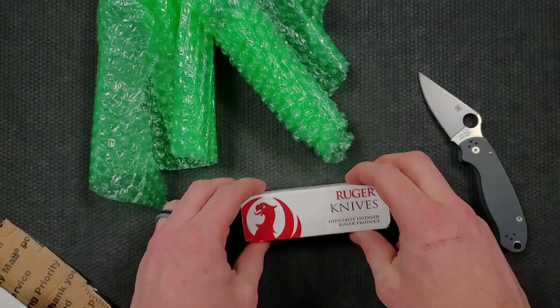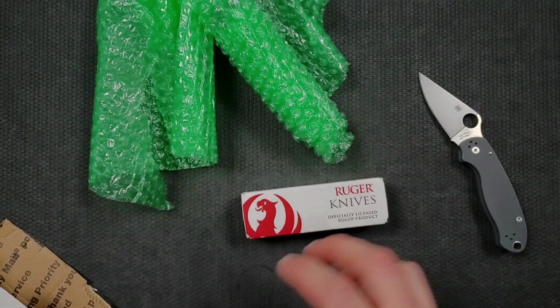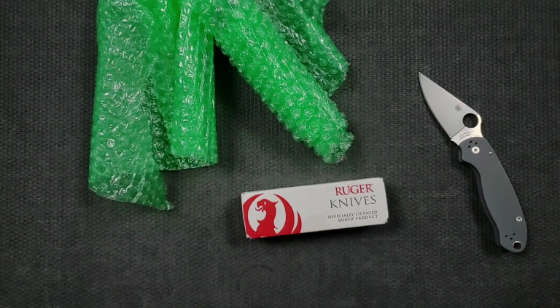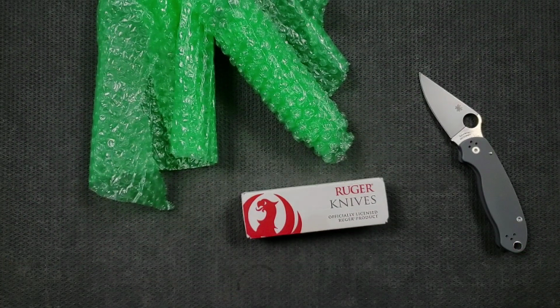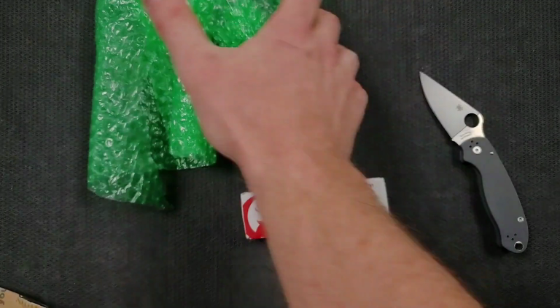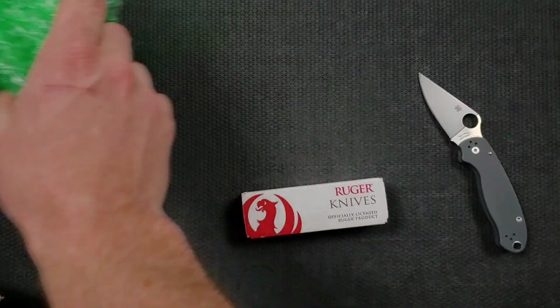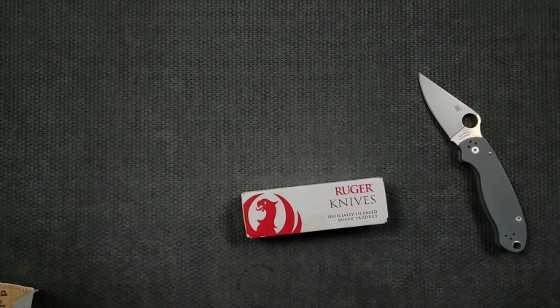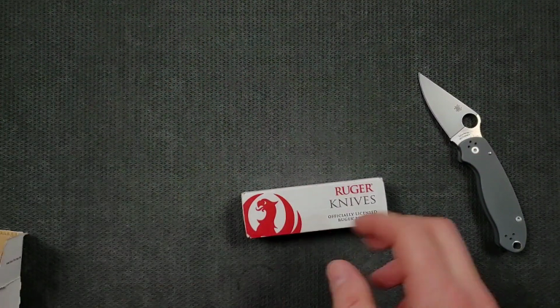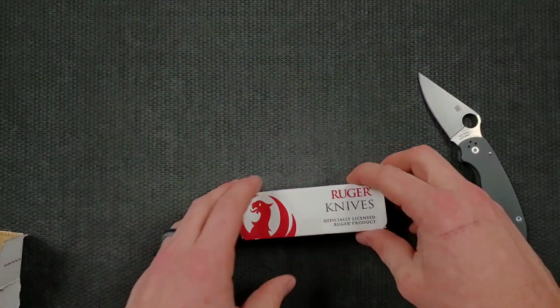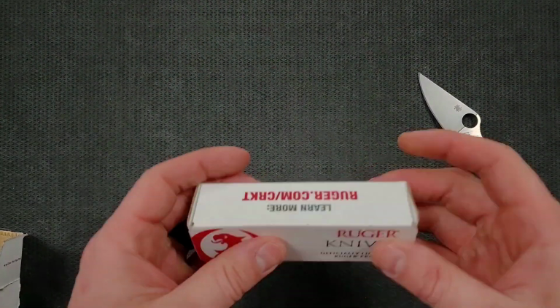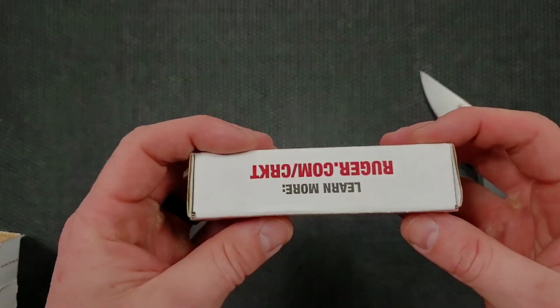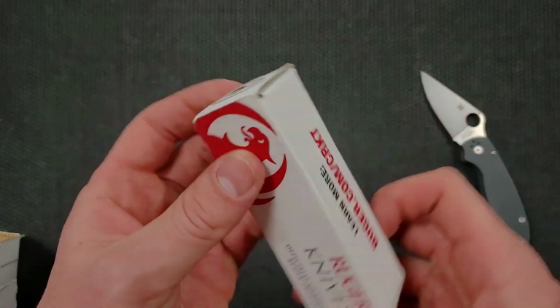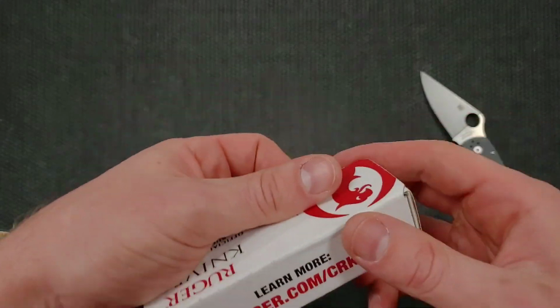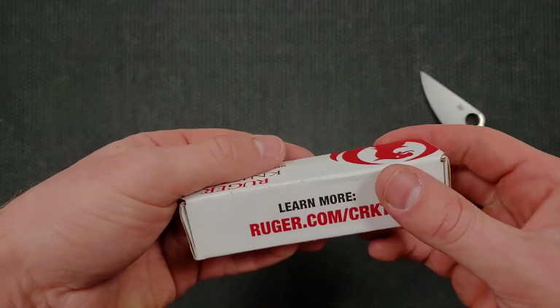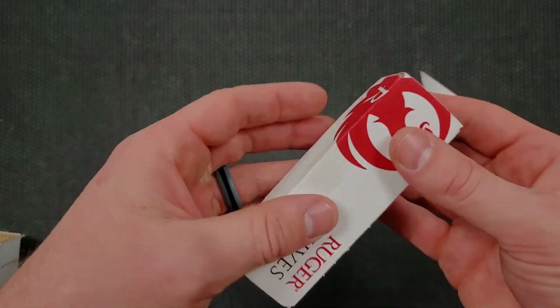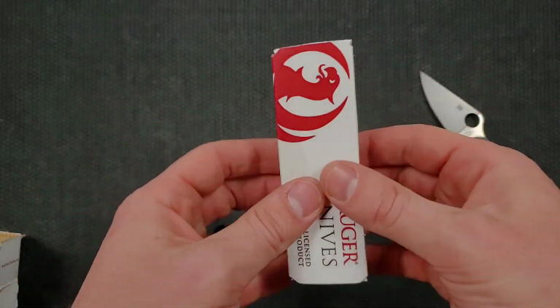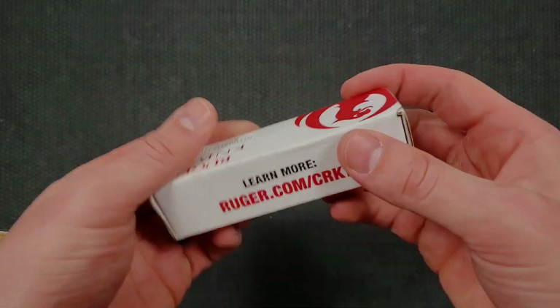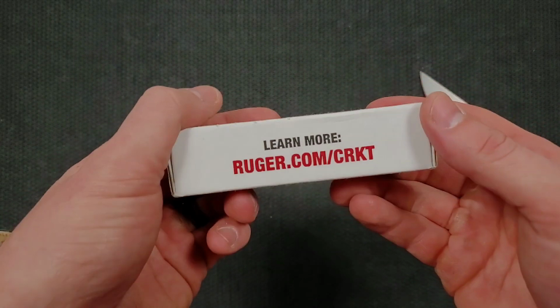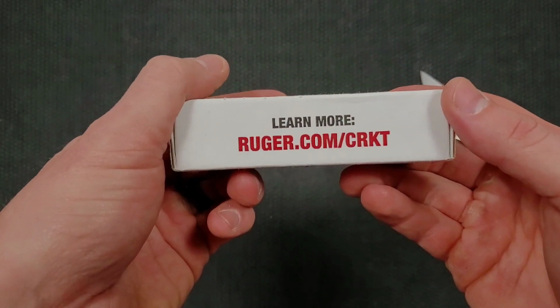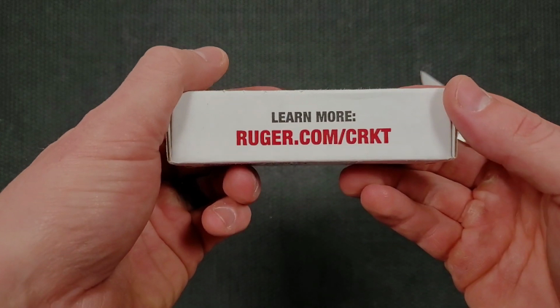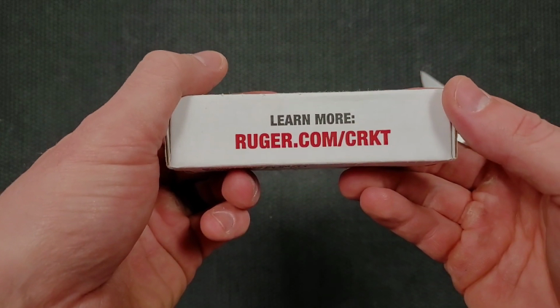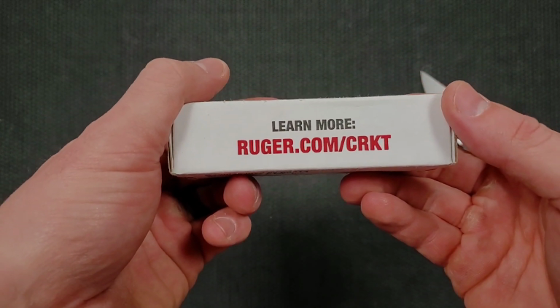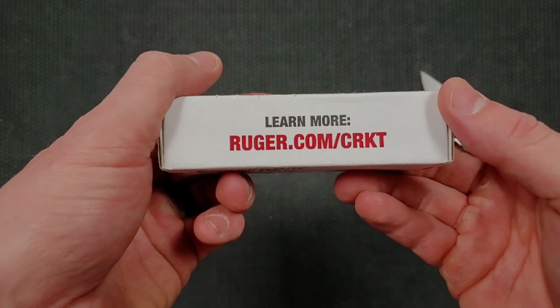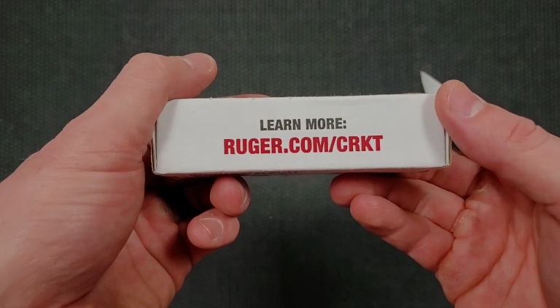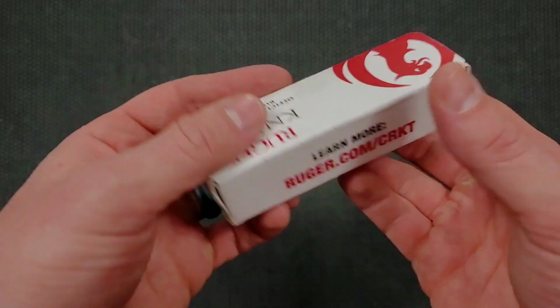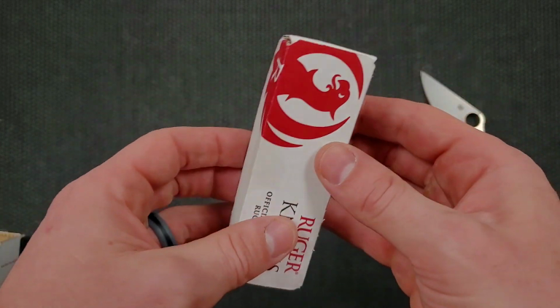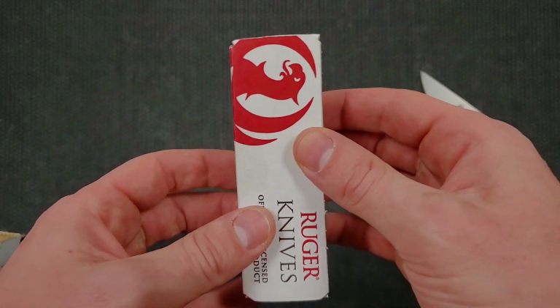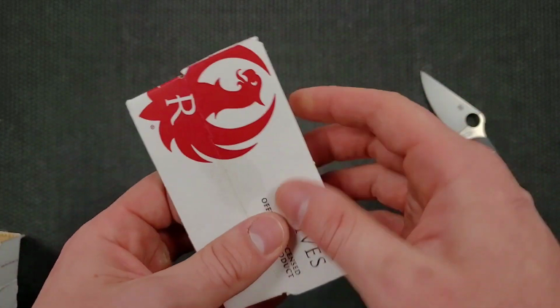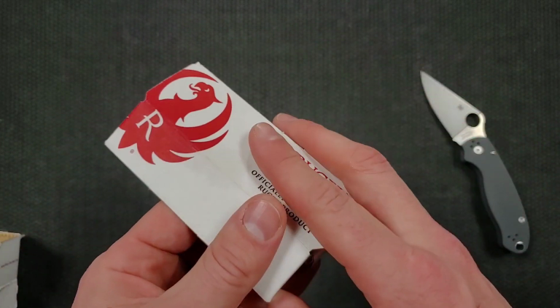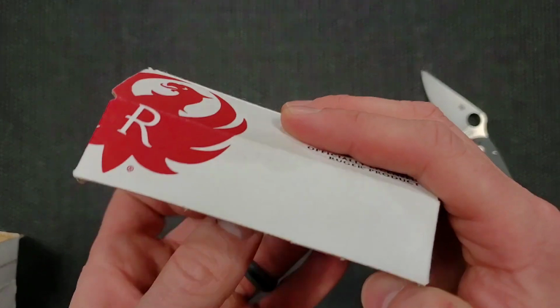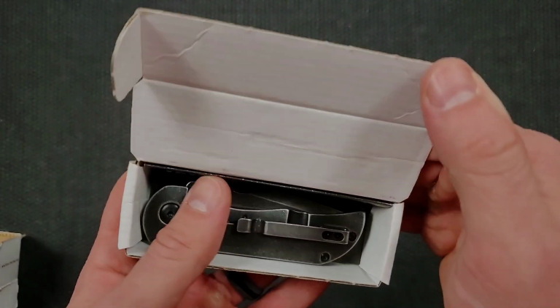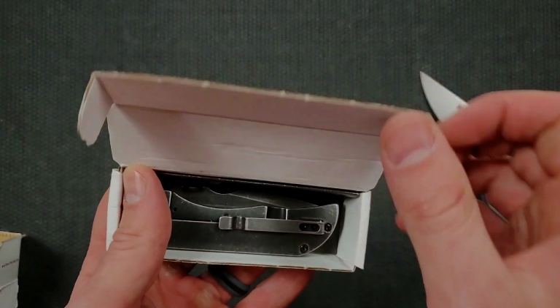This is a brand that I have never seen before. It says learn more at ruger.com slash CRKT. There's kind of a hint, I guess.